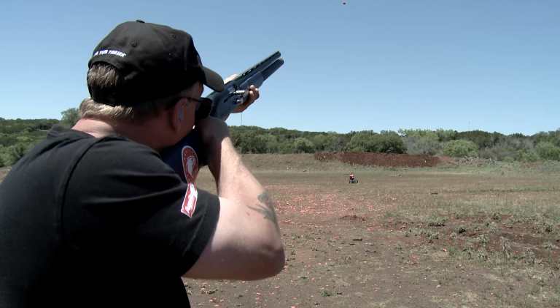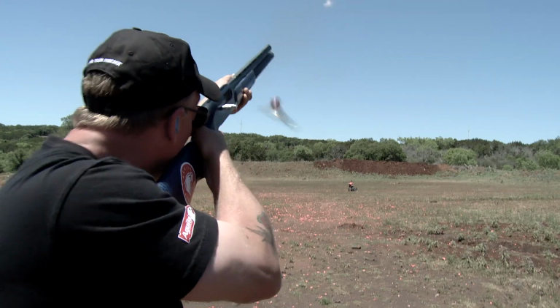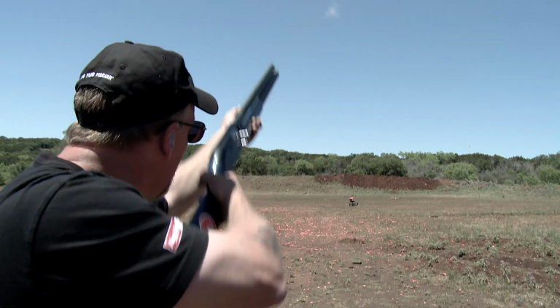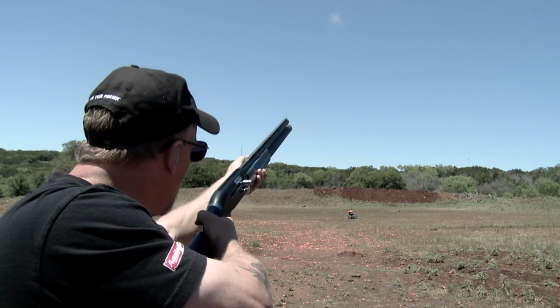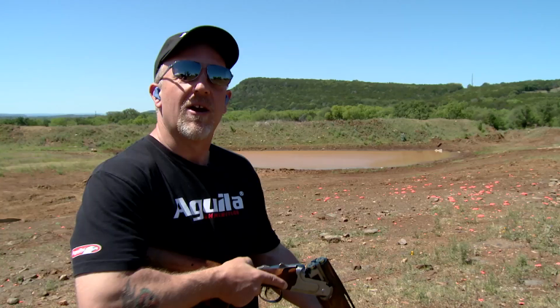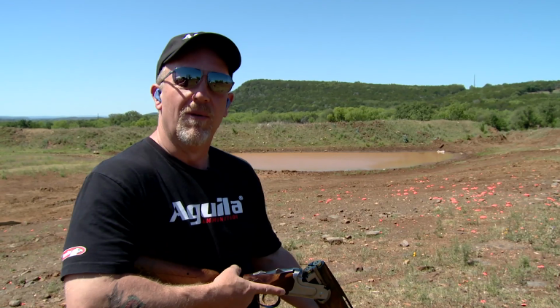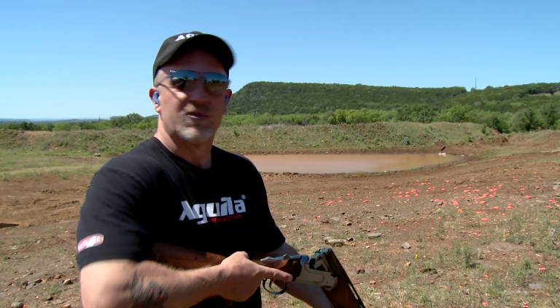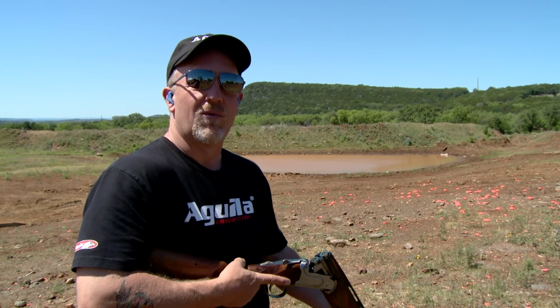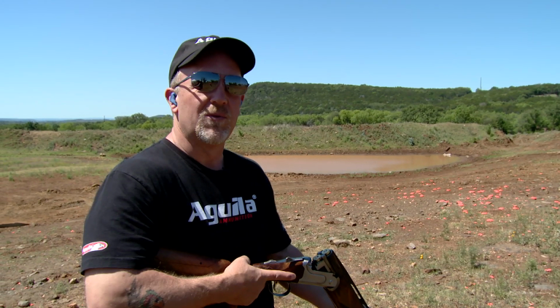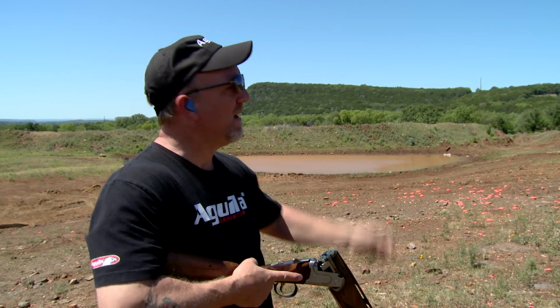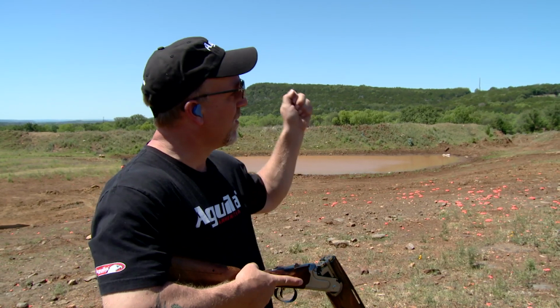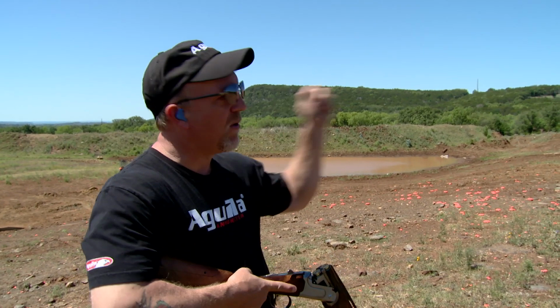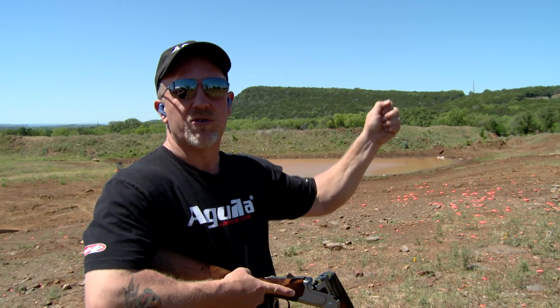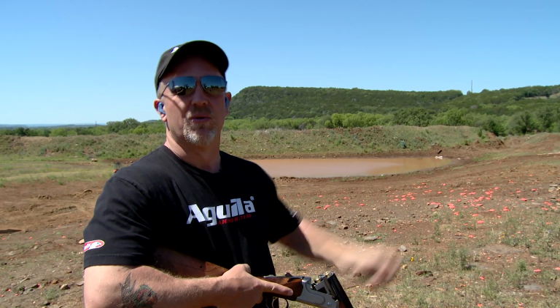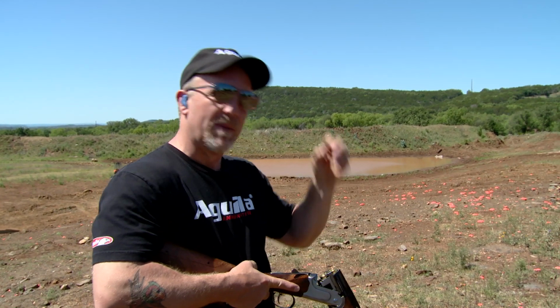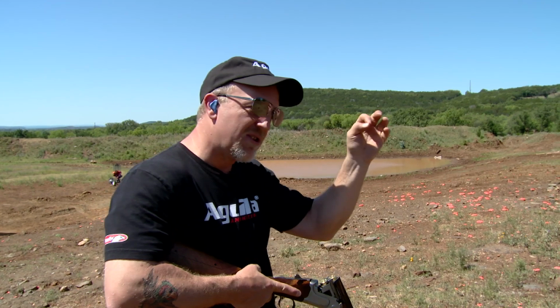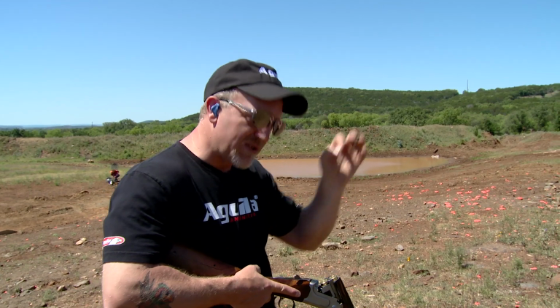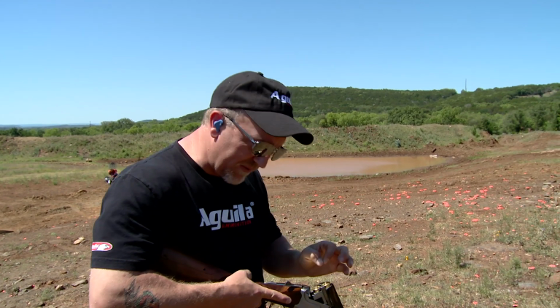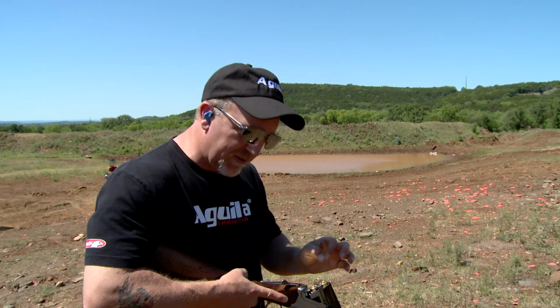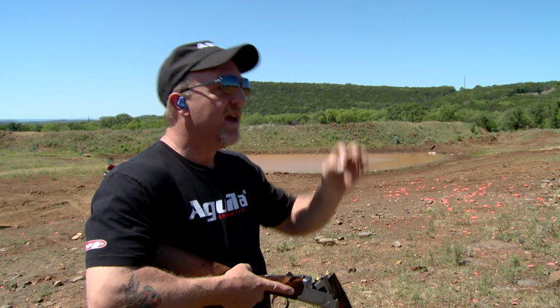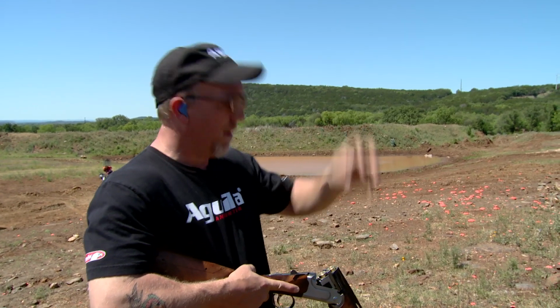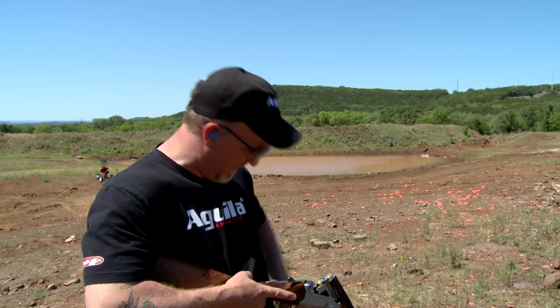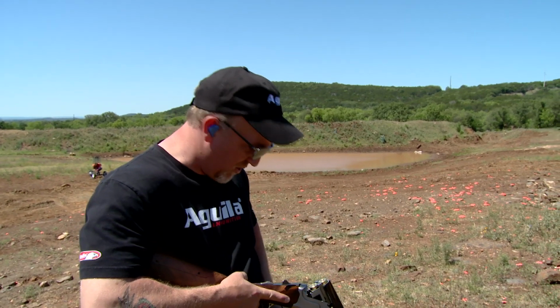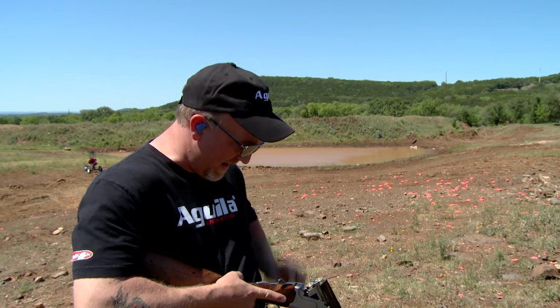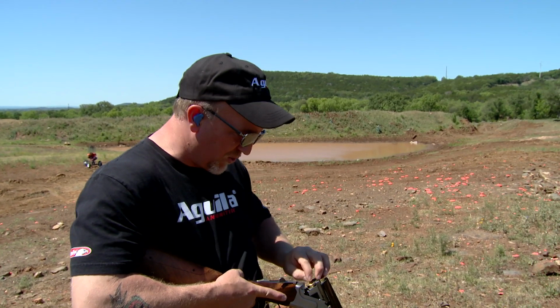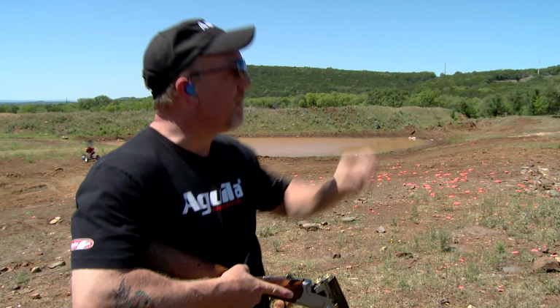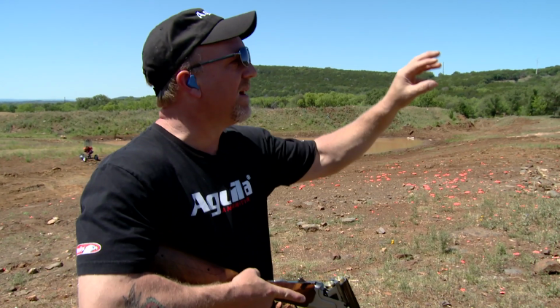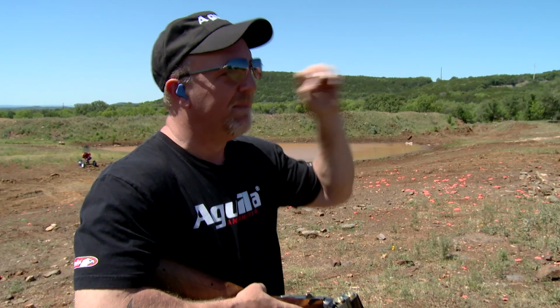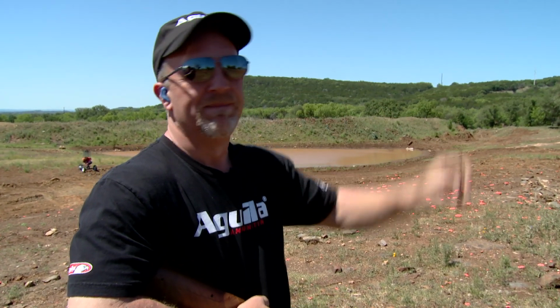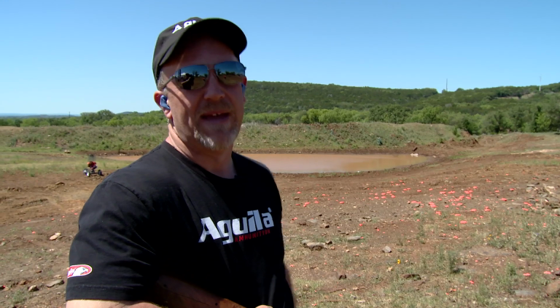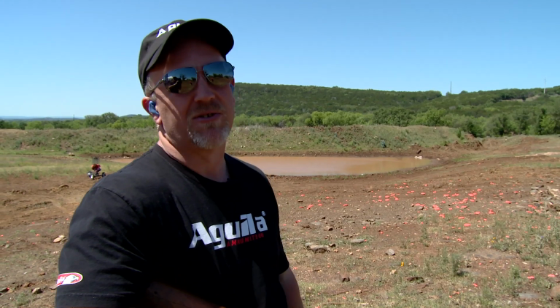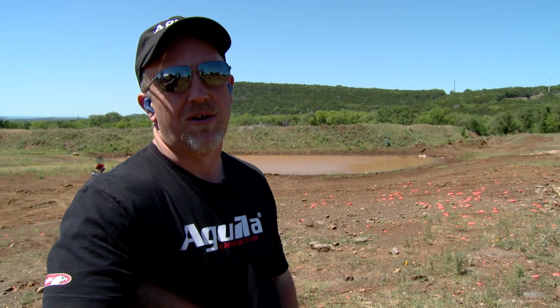You're in your shooting station, it's safe, you're ready to go, there's nothing wrong with doing that. You are now ready to shoot. But to take your eyes off the field, come down to your bag, load your gun, and come back up — that could cost you a target.